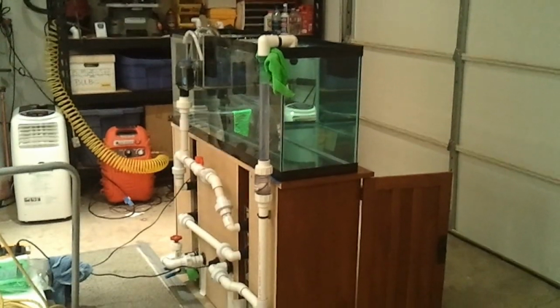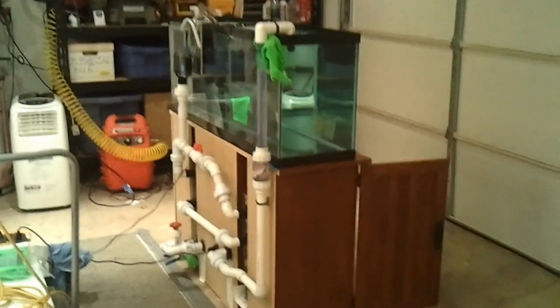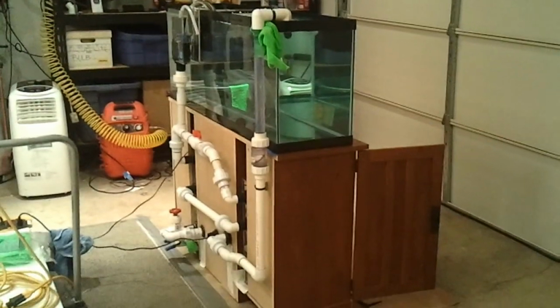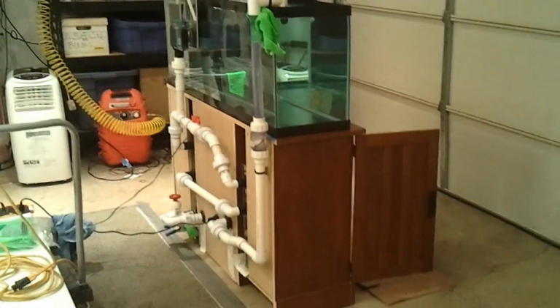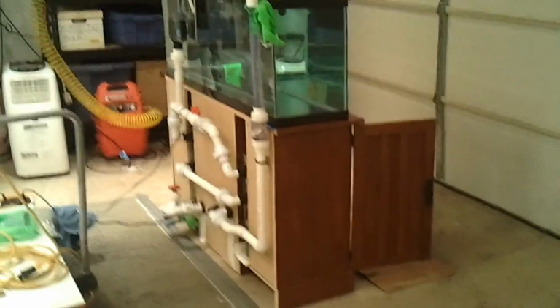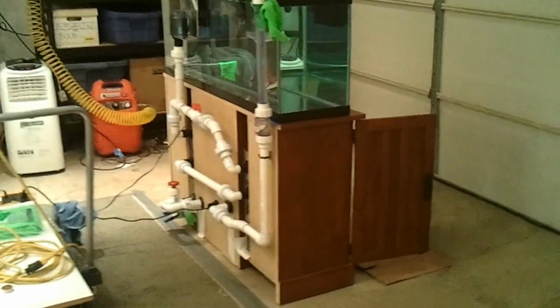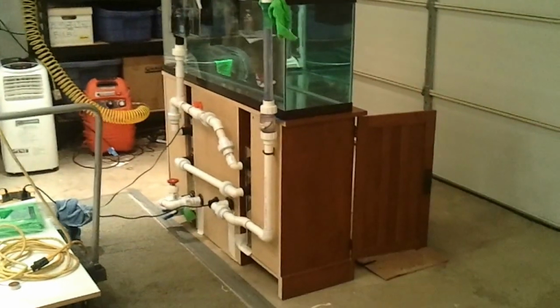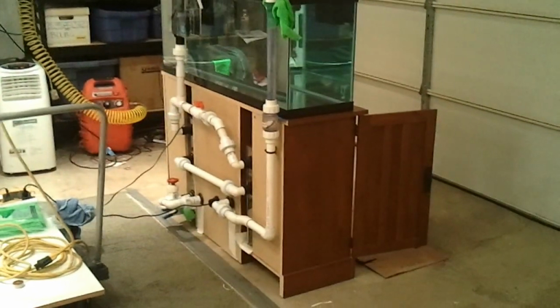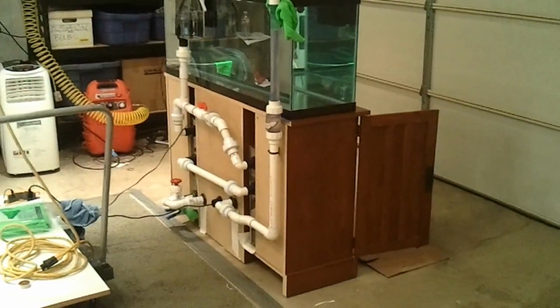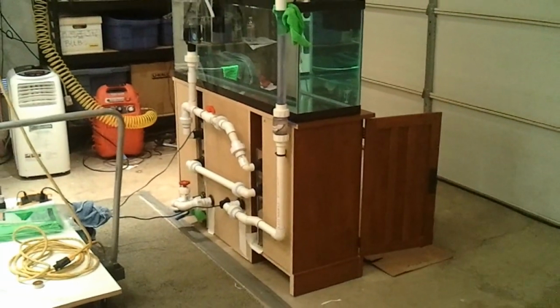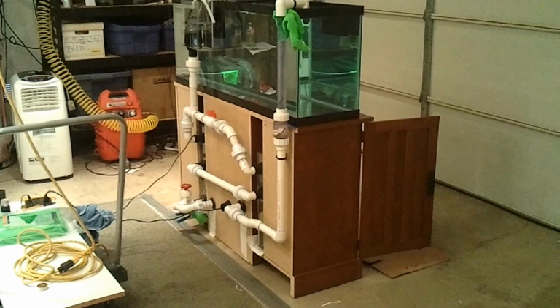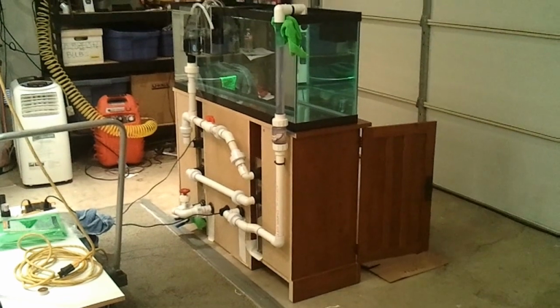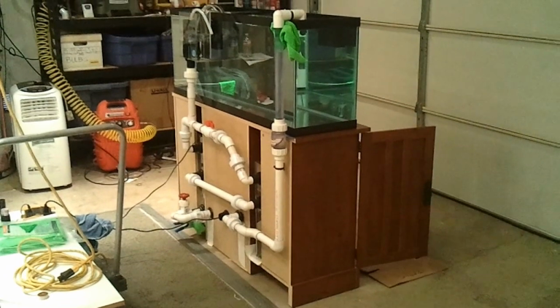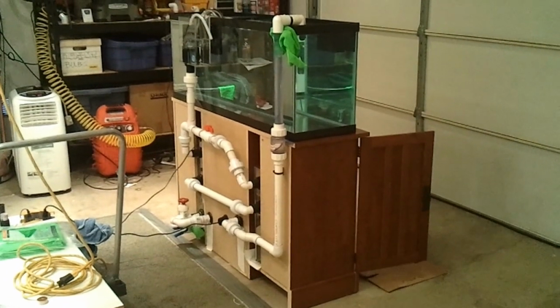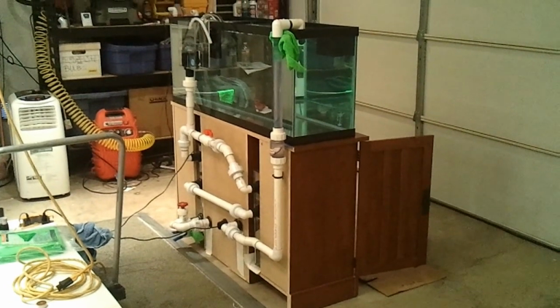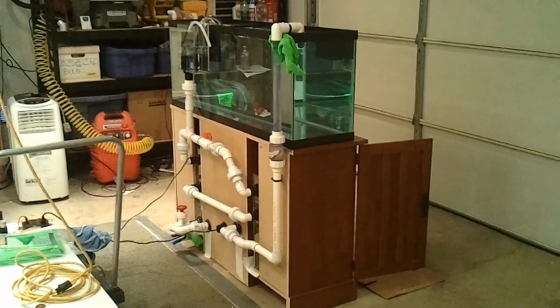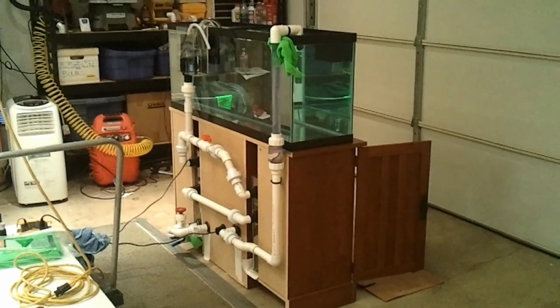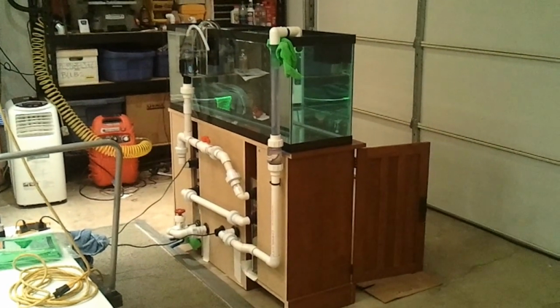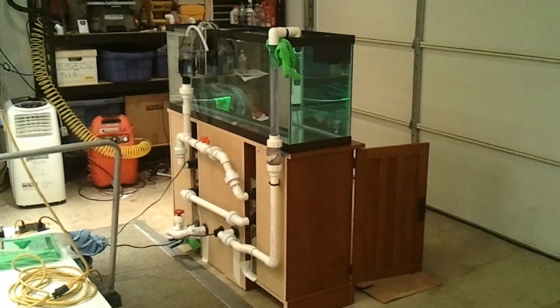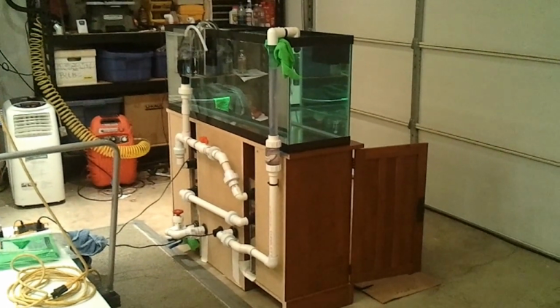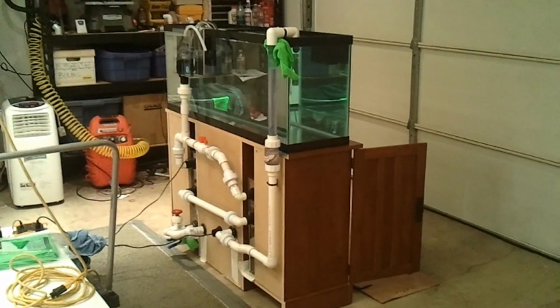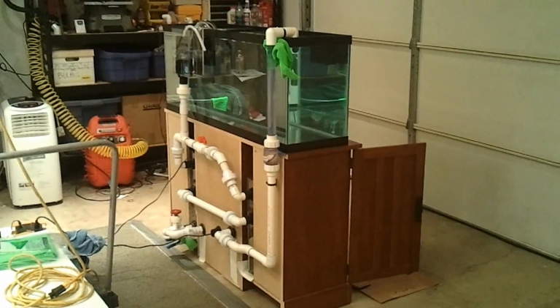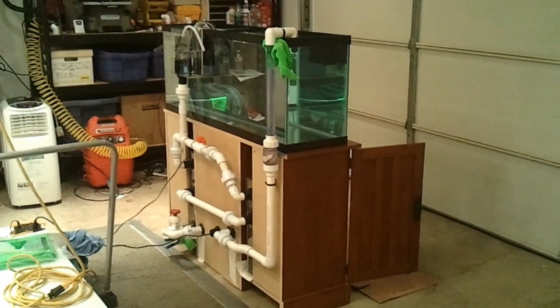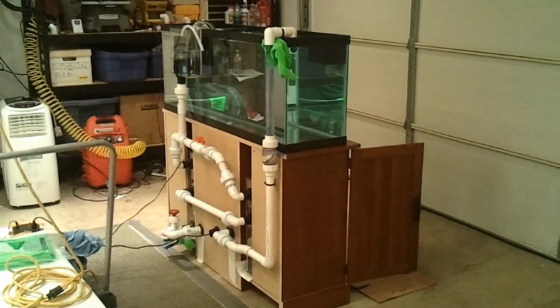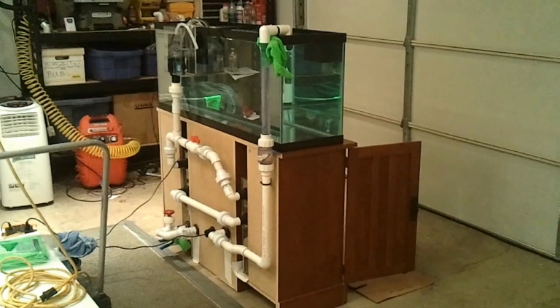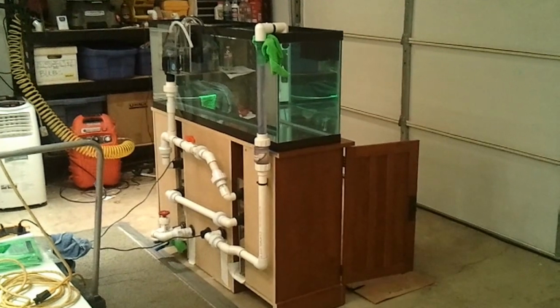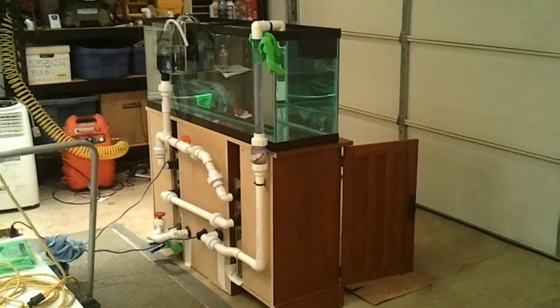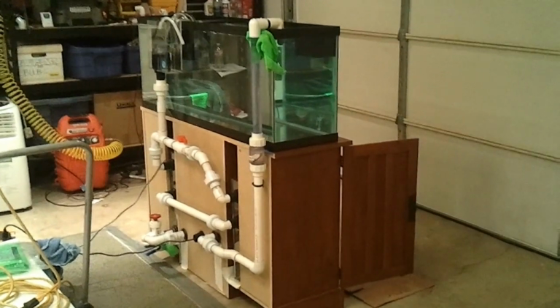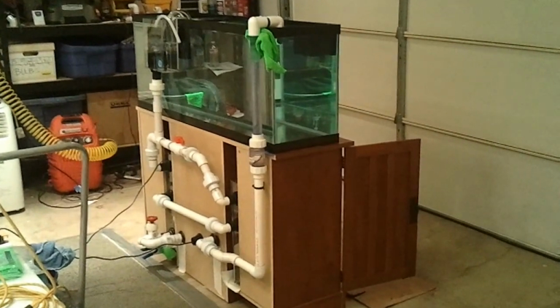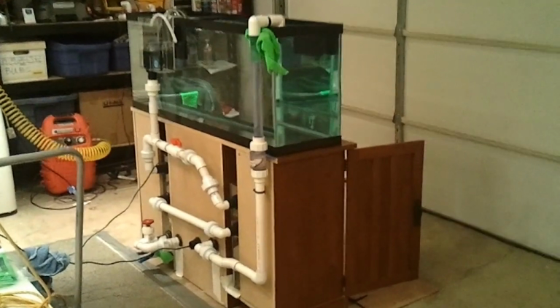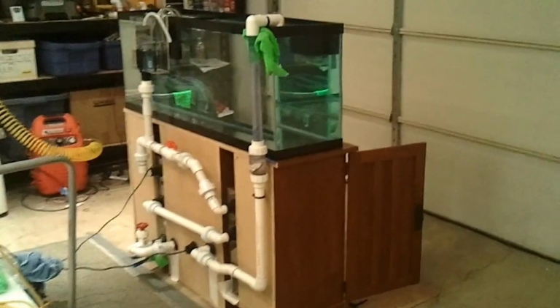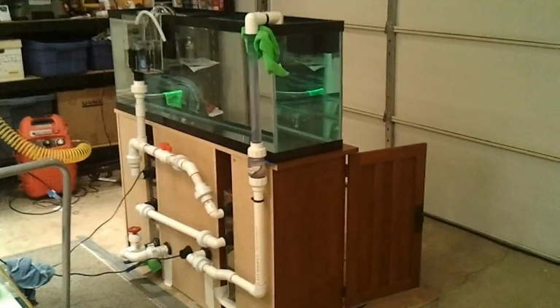Some of you have asked what would happen when the power gets shut off — to see if this thing would actually hold water and not overflow in the event of a power outage. So I figured I would show you this quick and very important test.